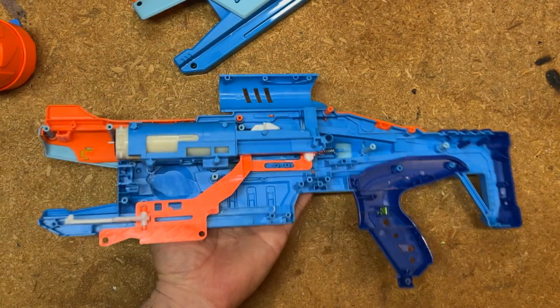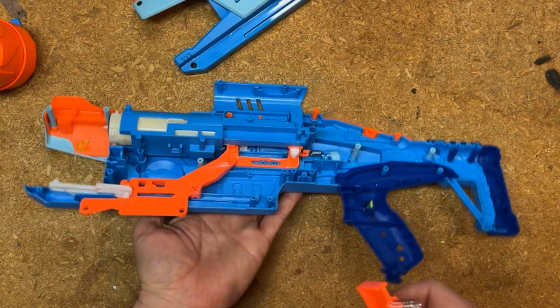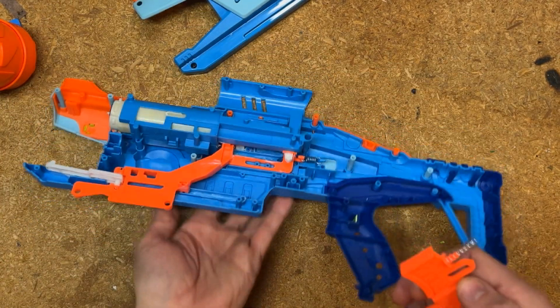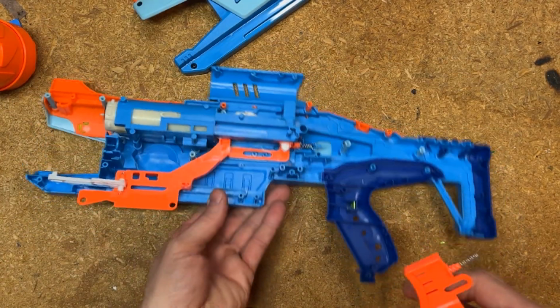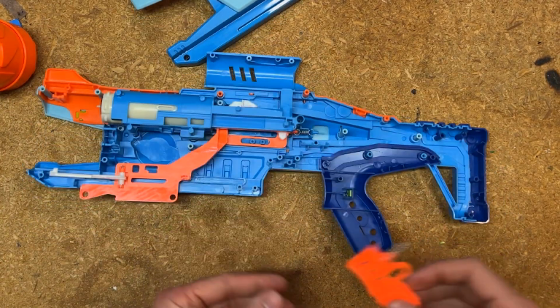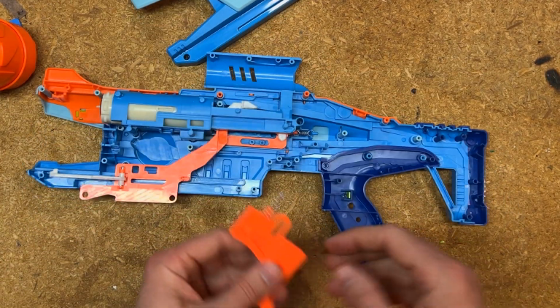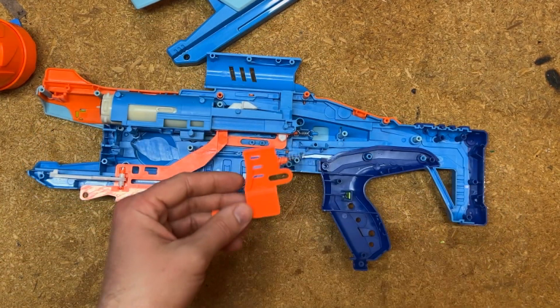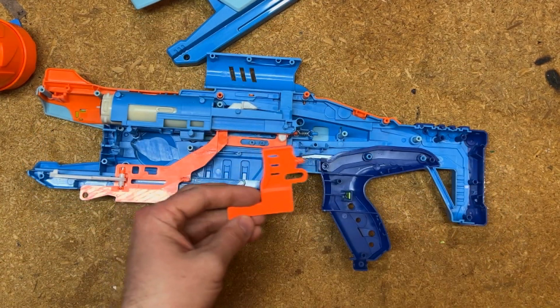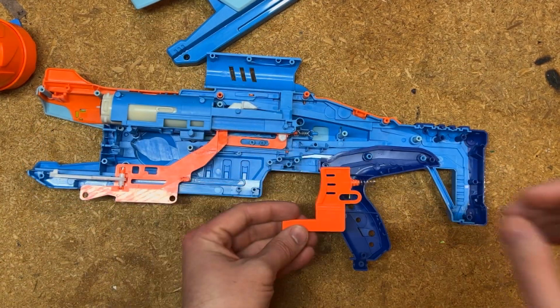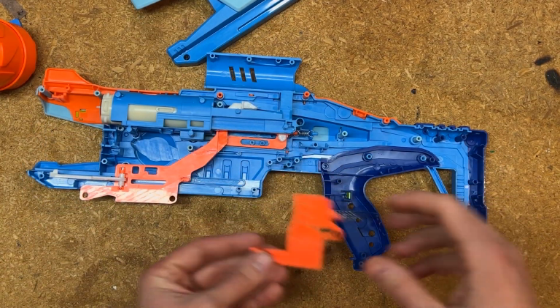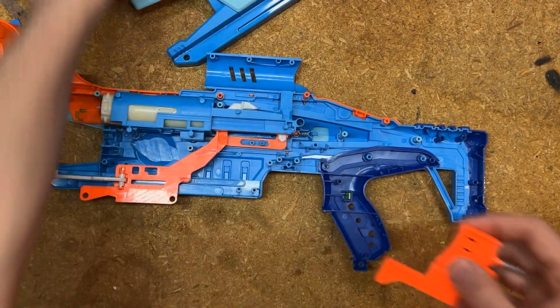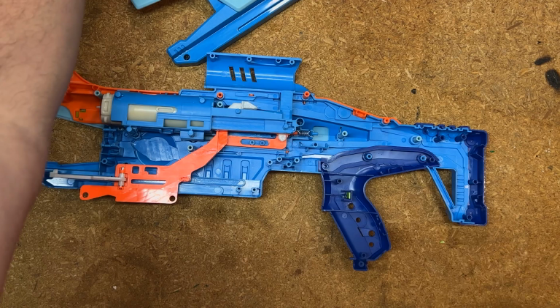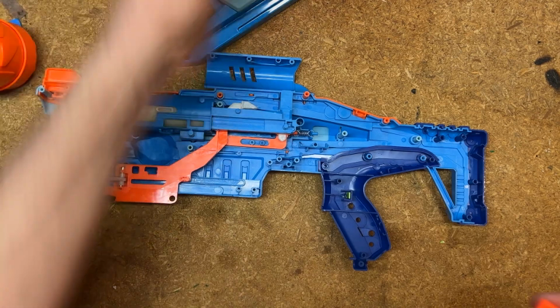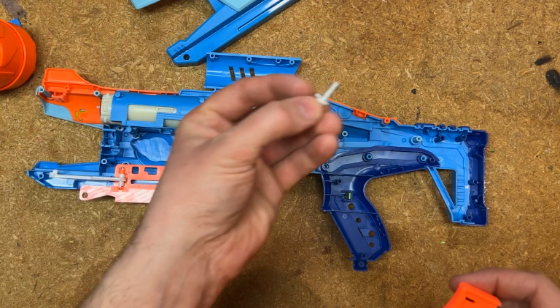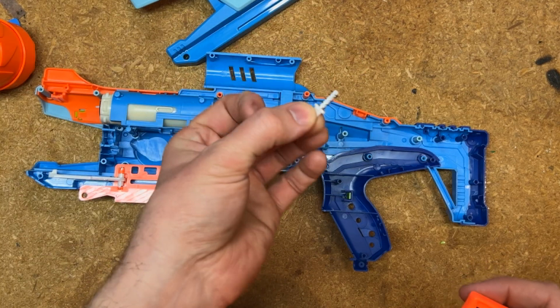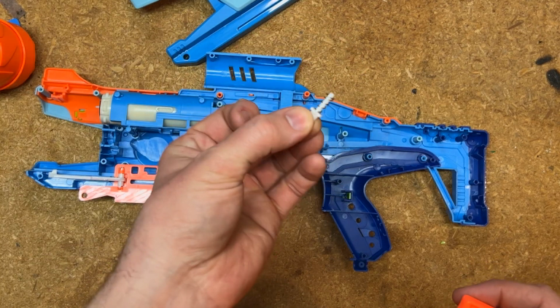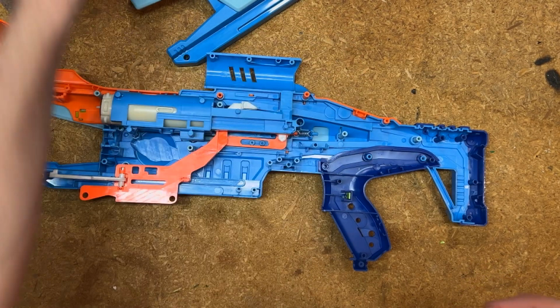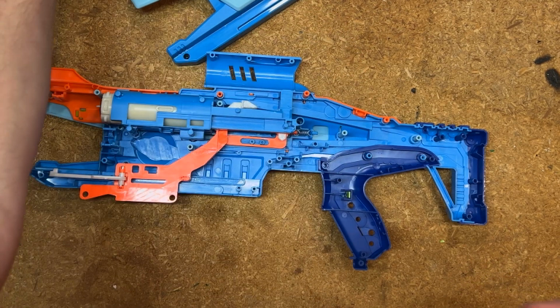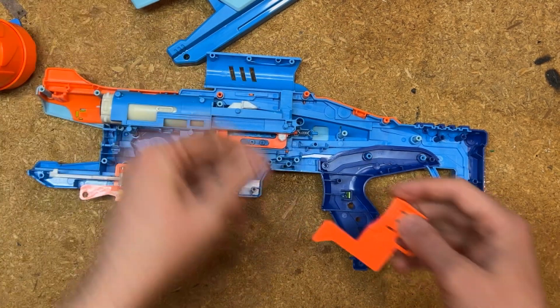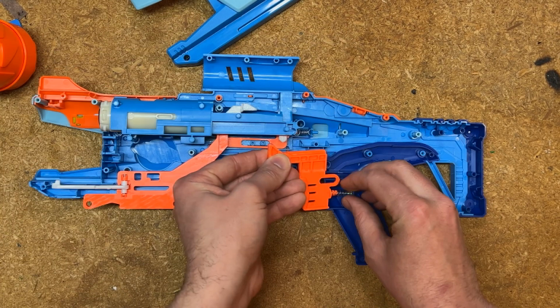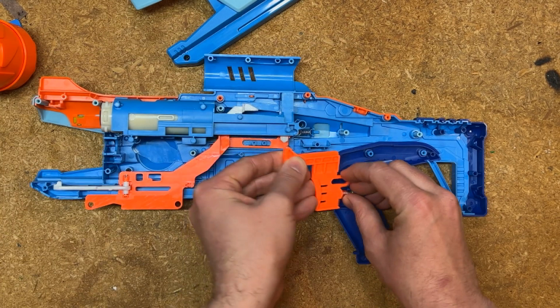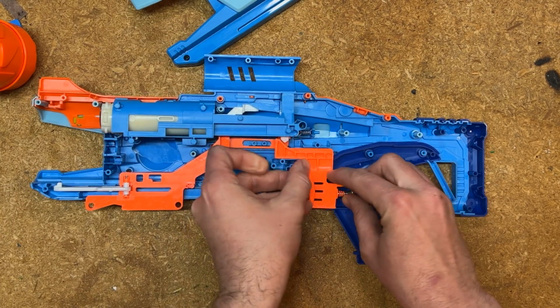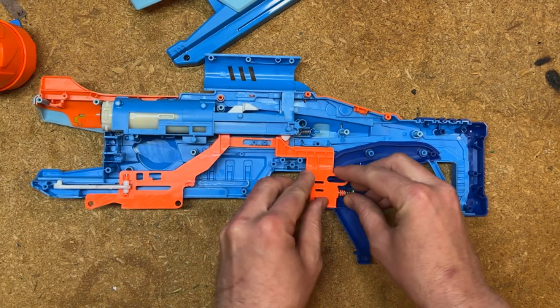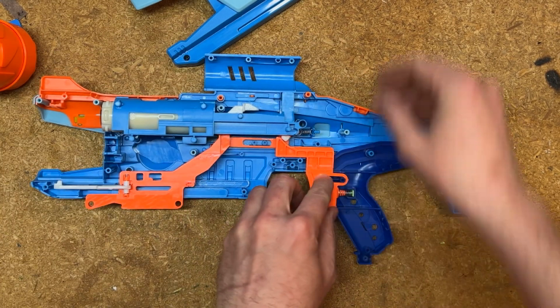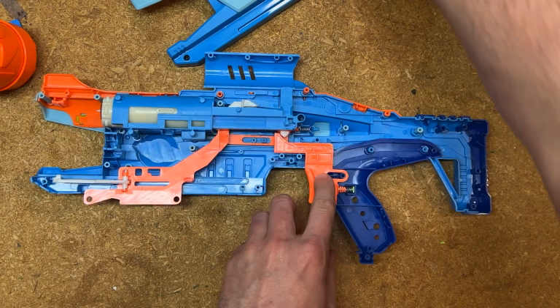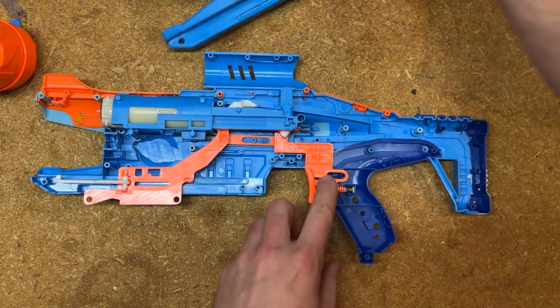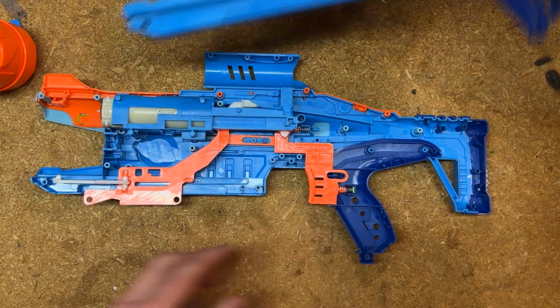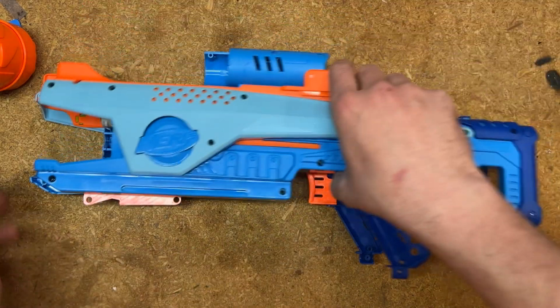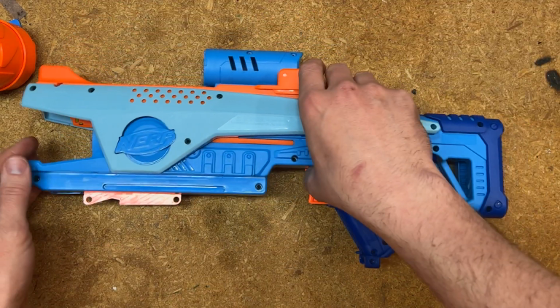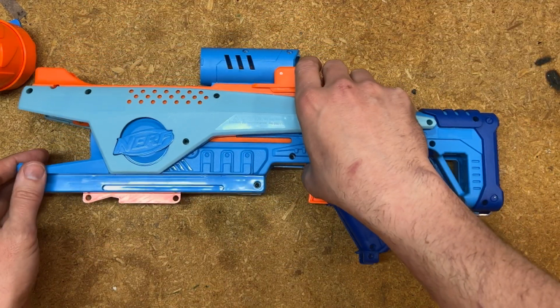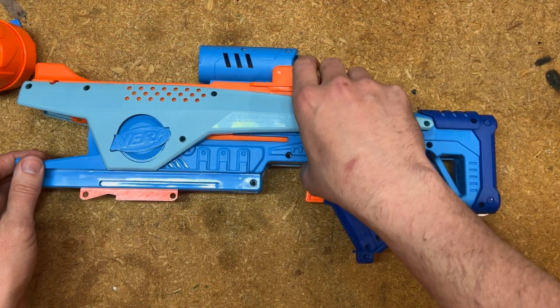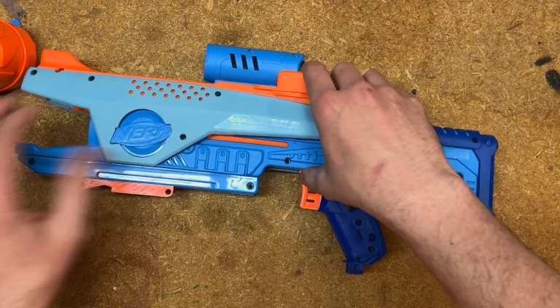We don't actually need to put the cylinder or its indexing part — the thing with the spring we pulled out originally — back in yet. We just need our trigger, and then we're going to put this on.